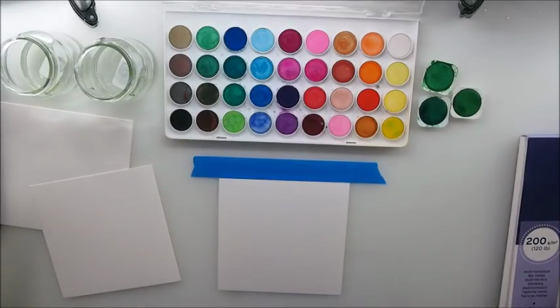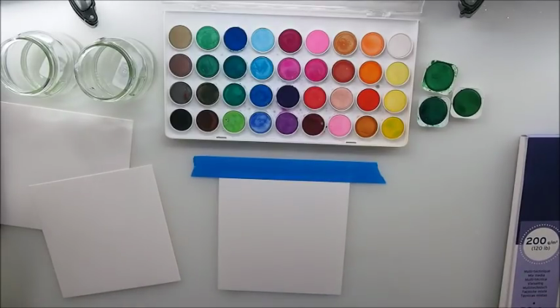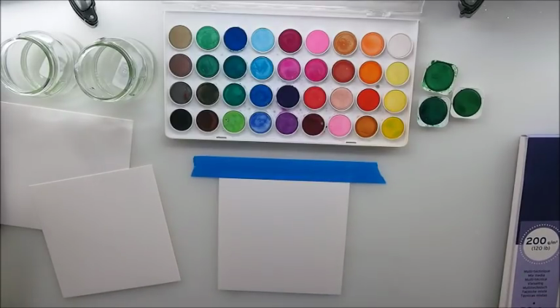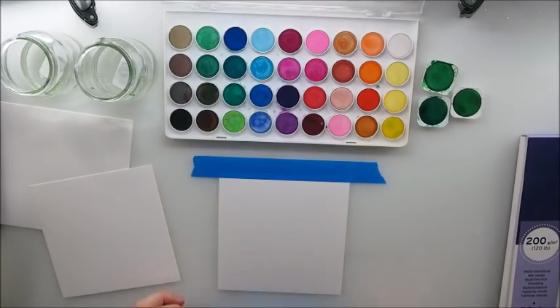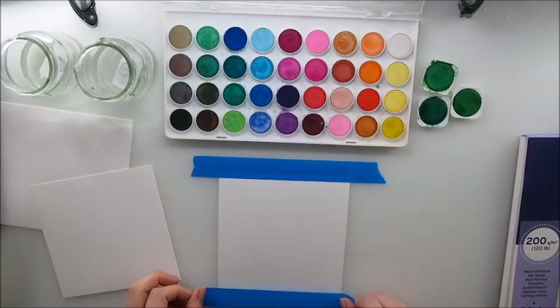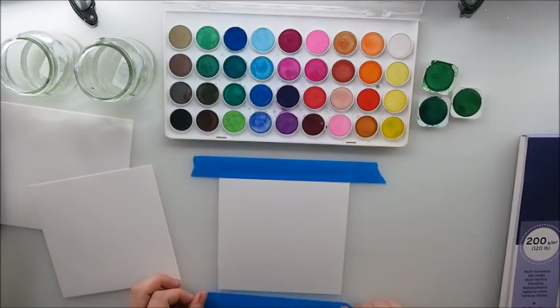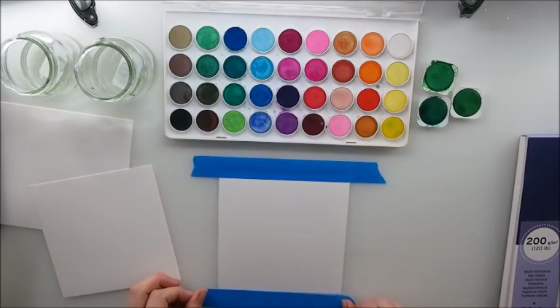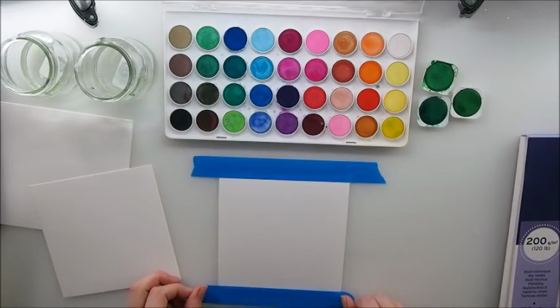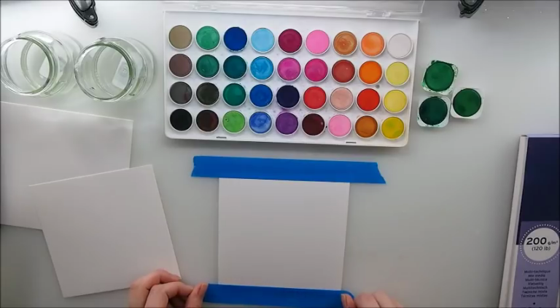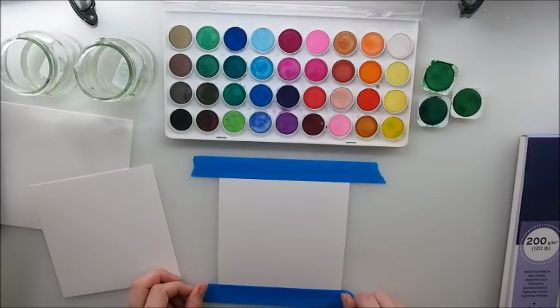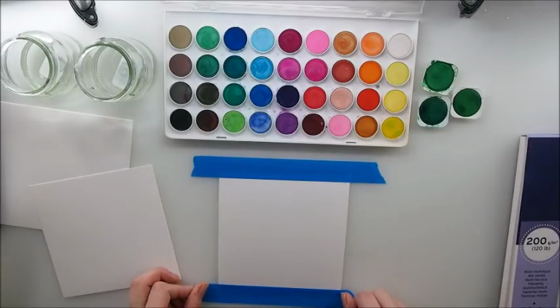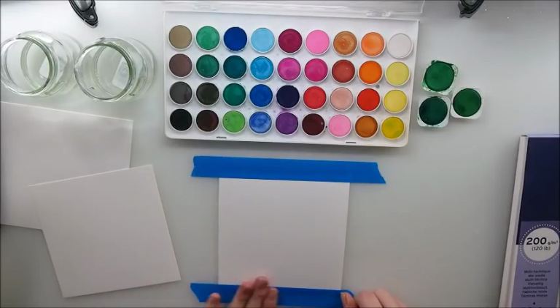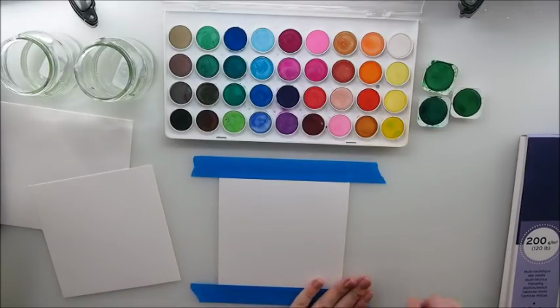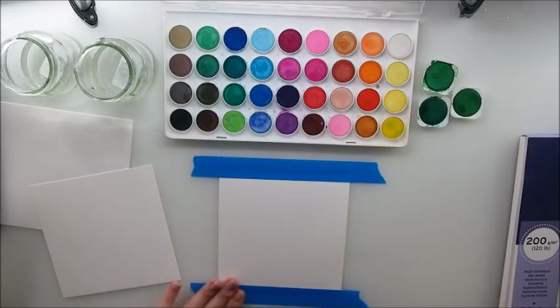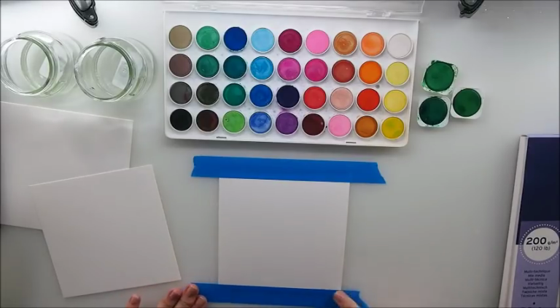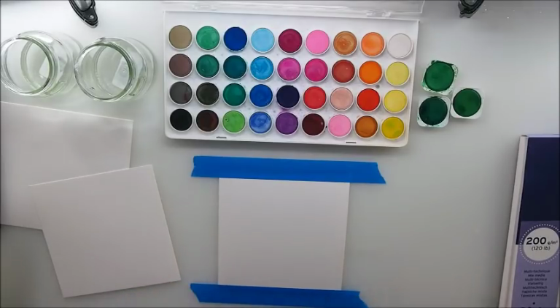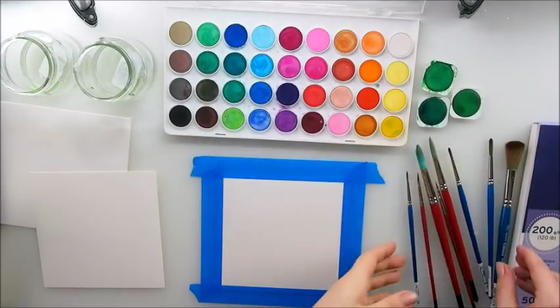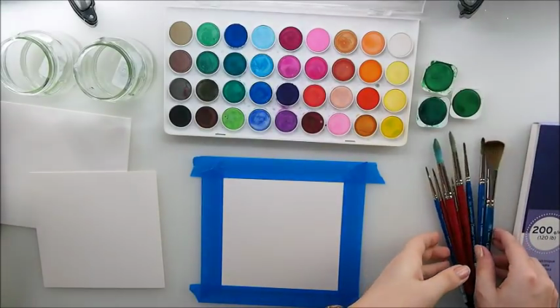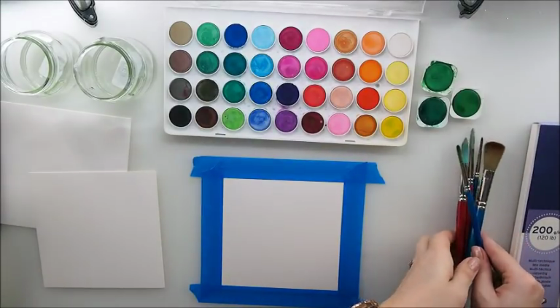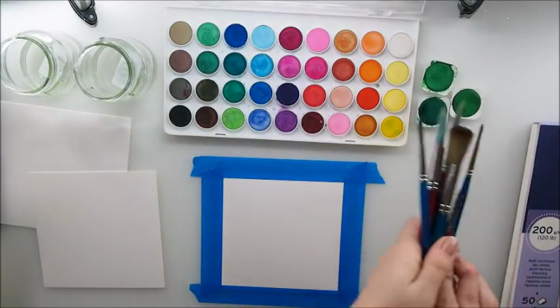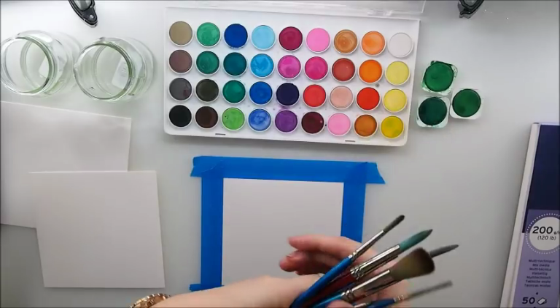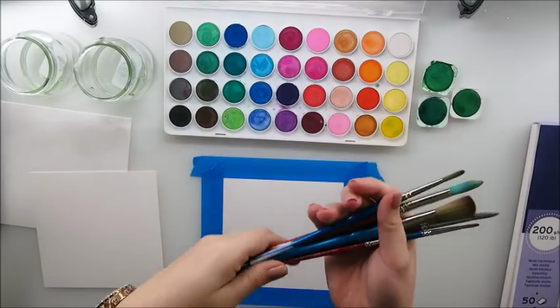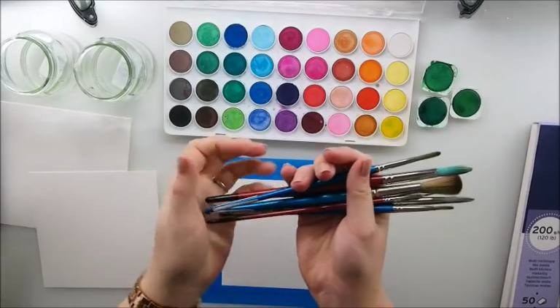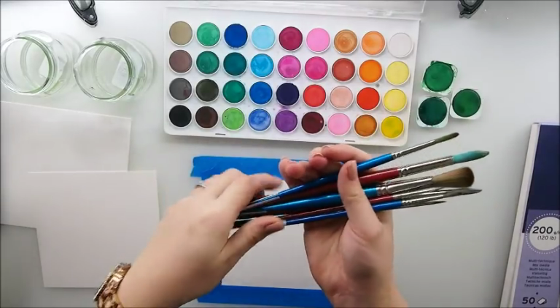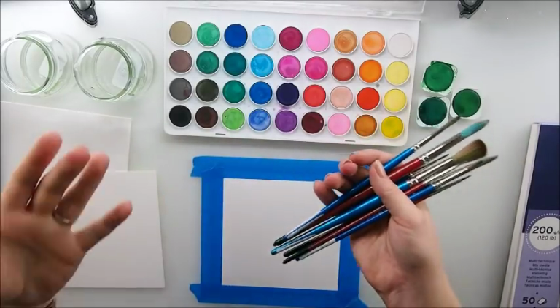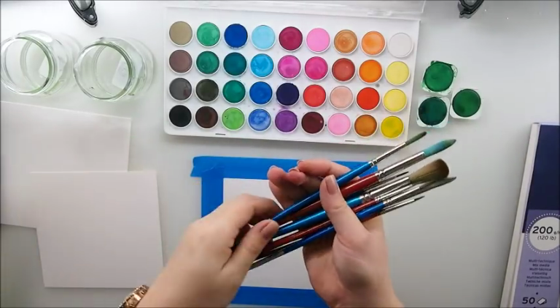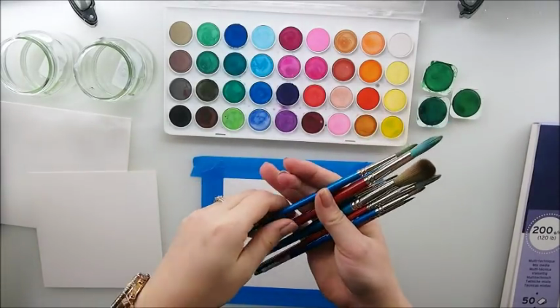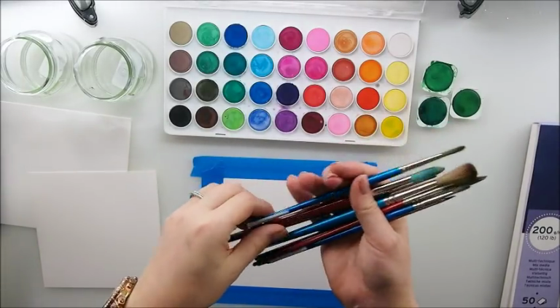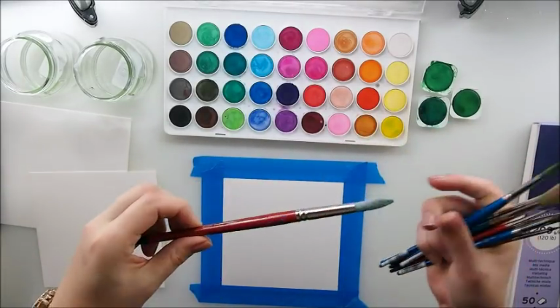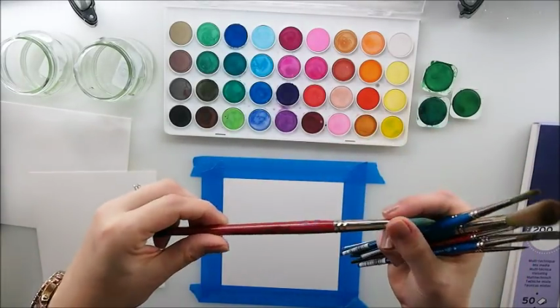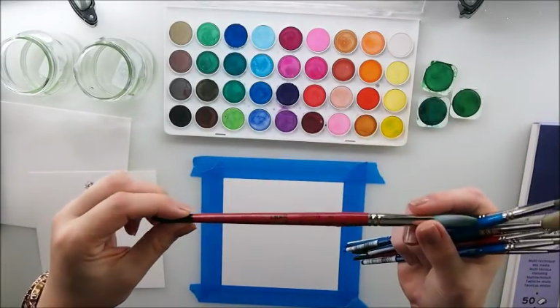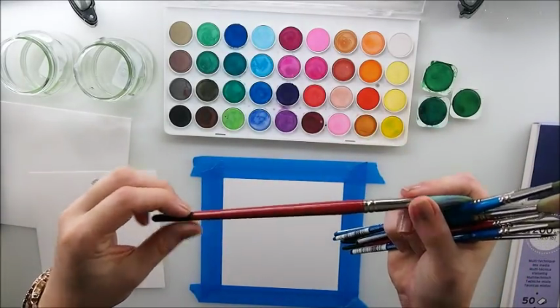We'll do something different today – a little bit of a scene with a shadowy effect, something we haven't done before. Before I start, I'm going to show you my brushes because many of you have asked me what brushes I use.